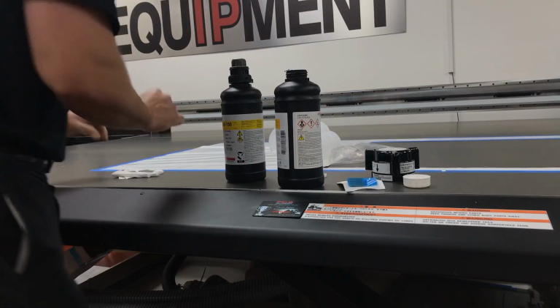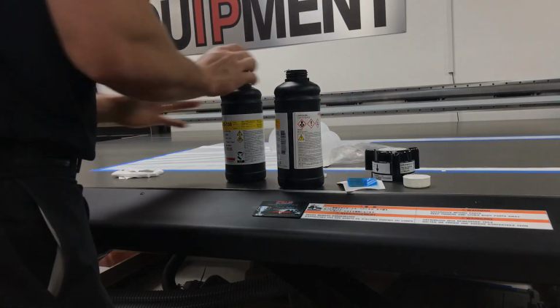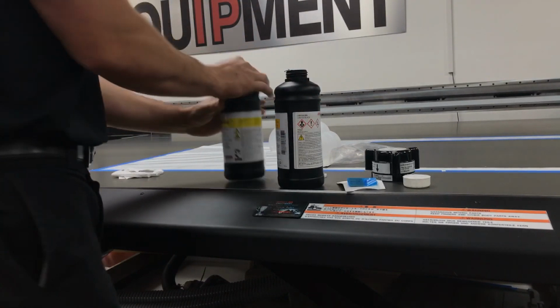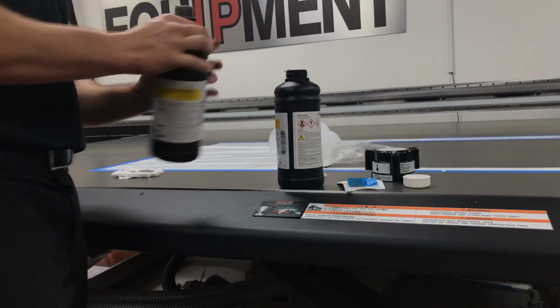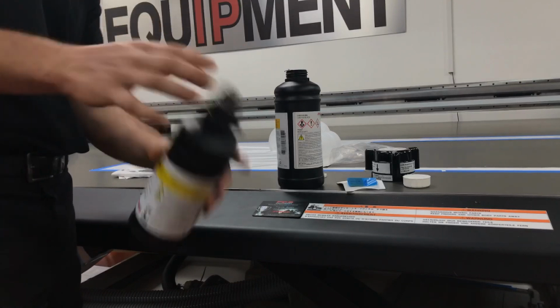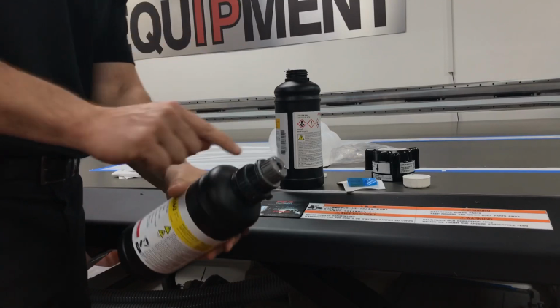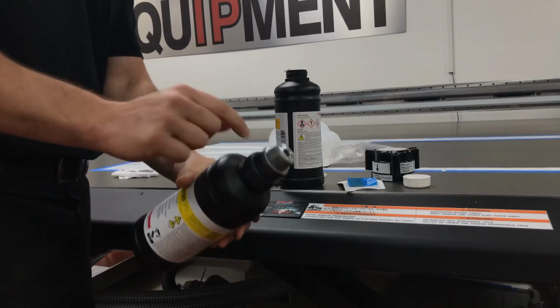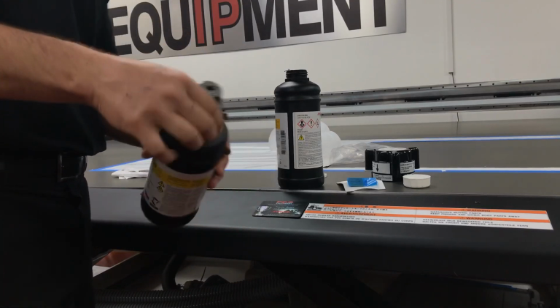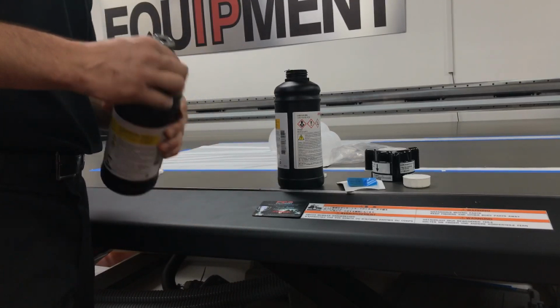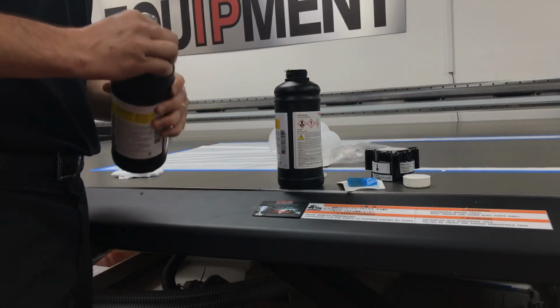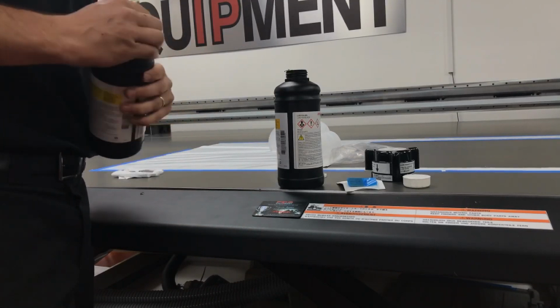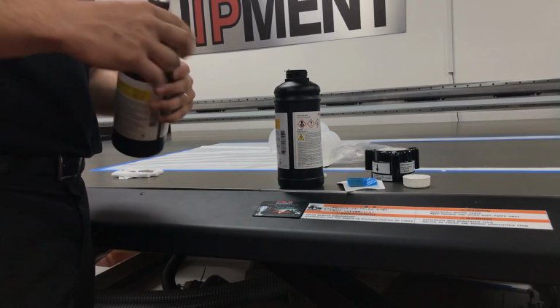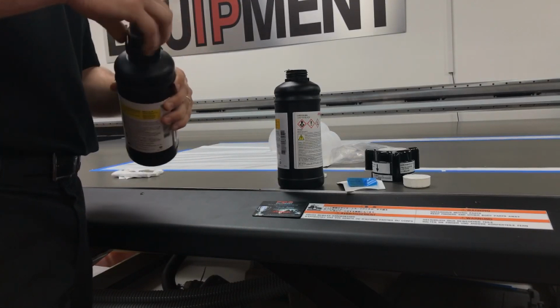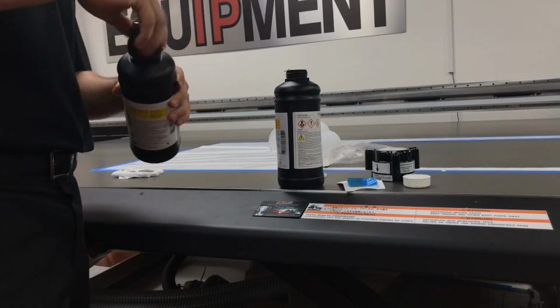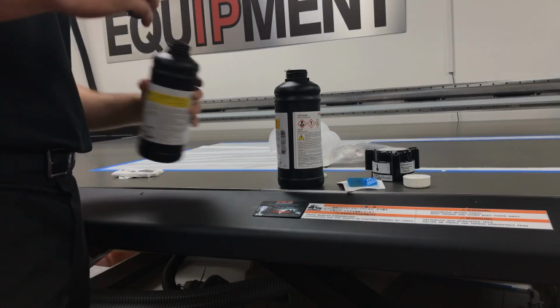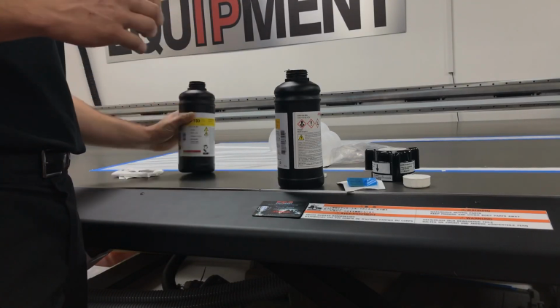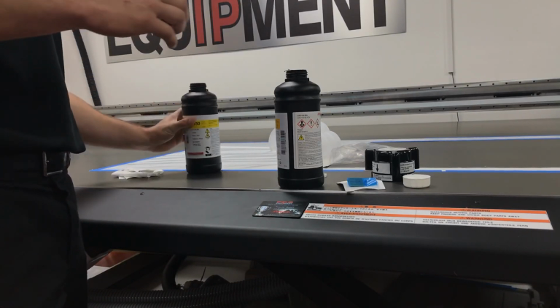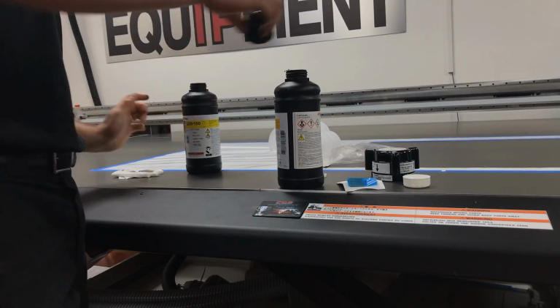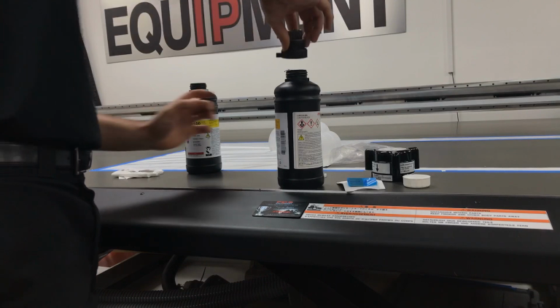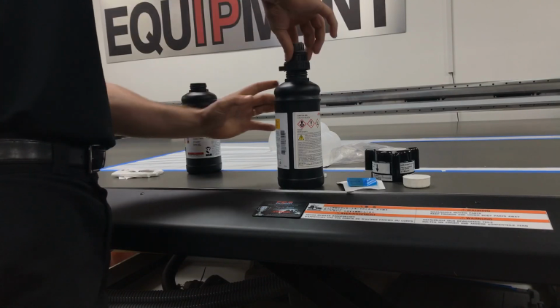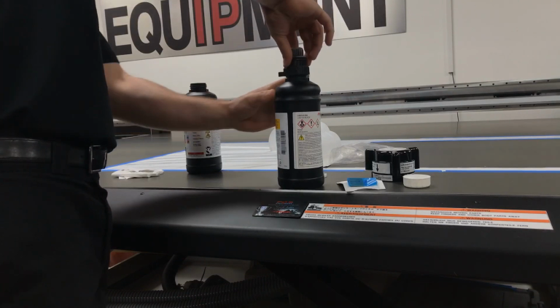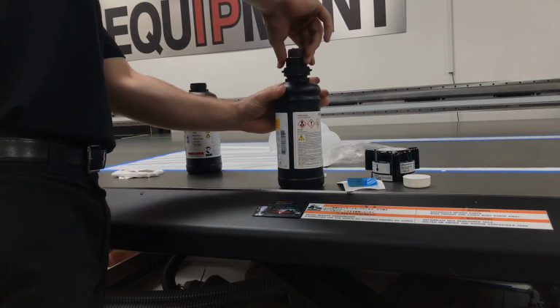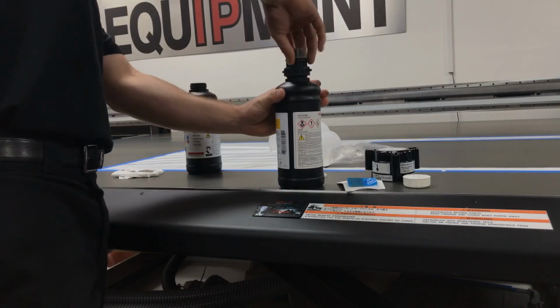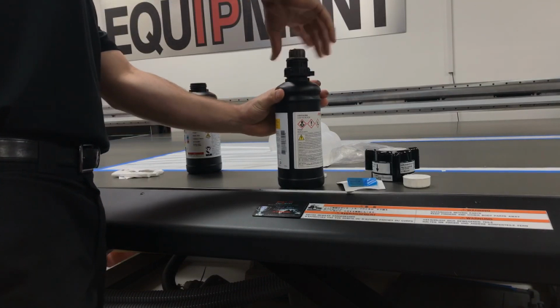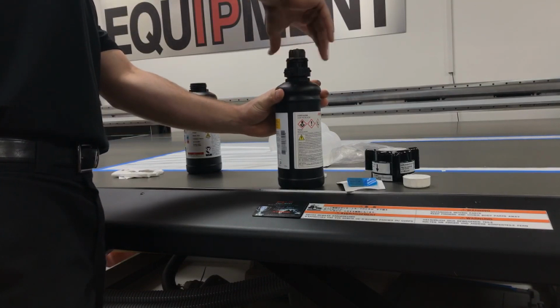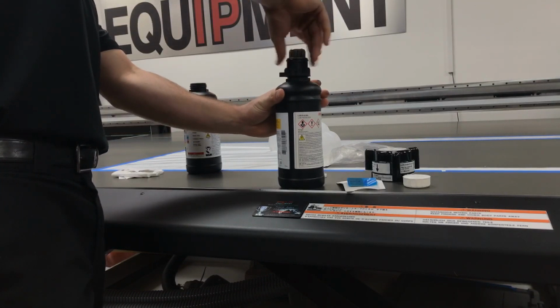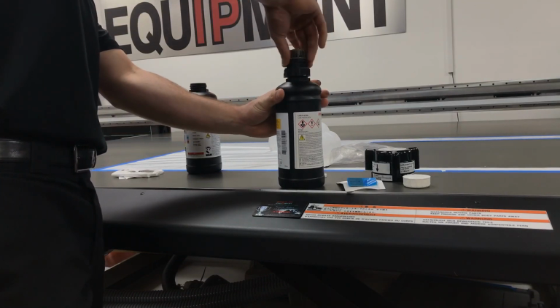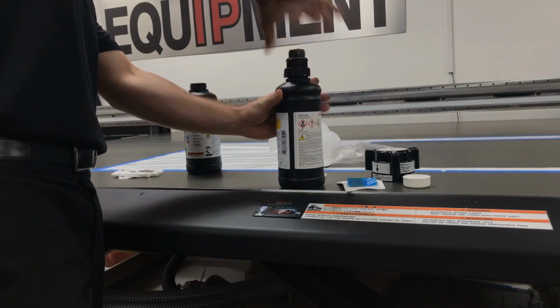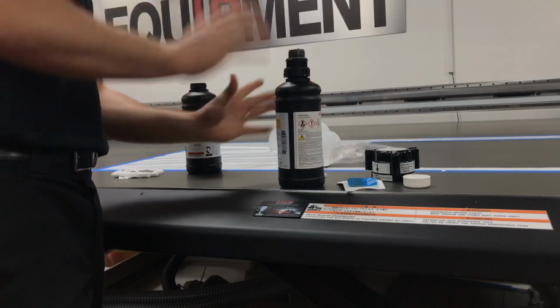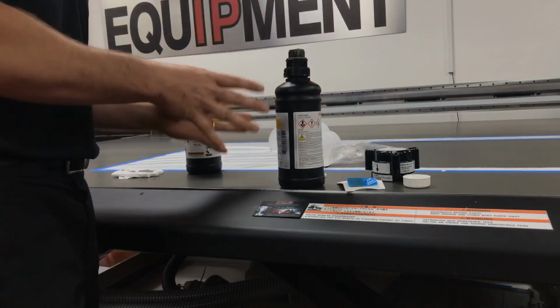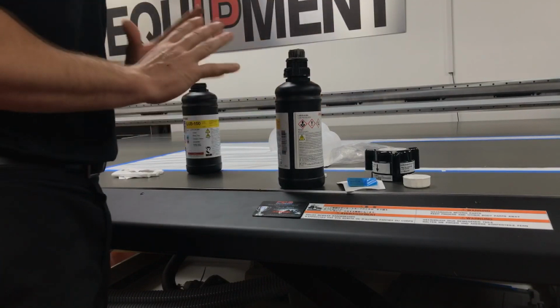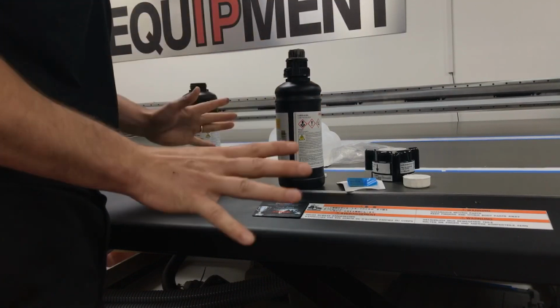I'm now going to take my bottle cap and remove it from the old bottle, then screw it on to my new bottle. I'm going to screw it until it stops.